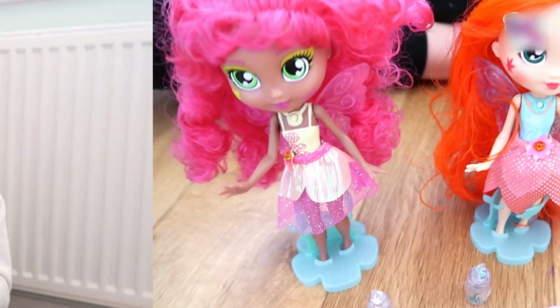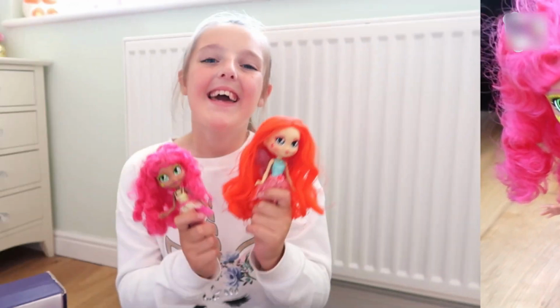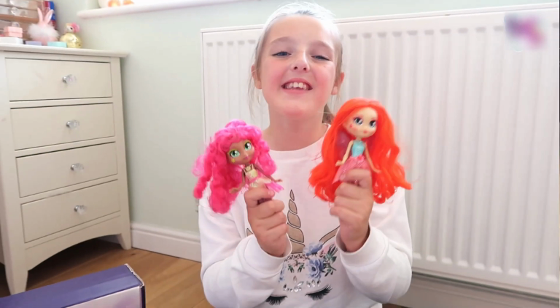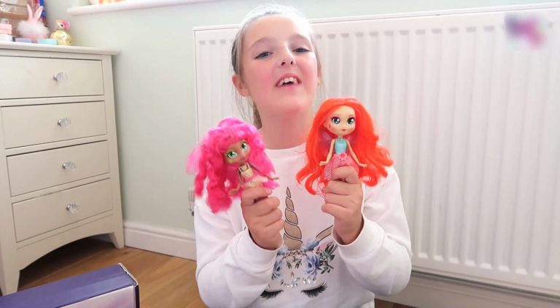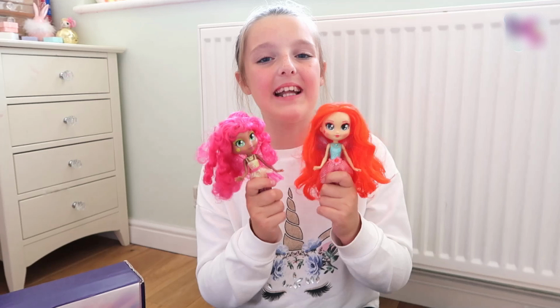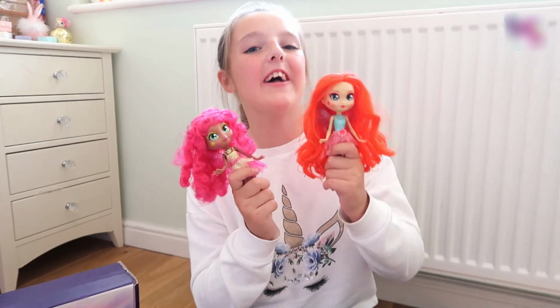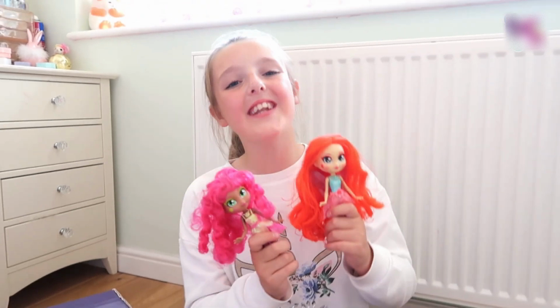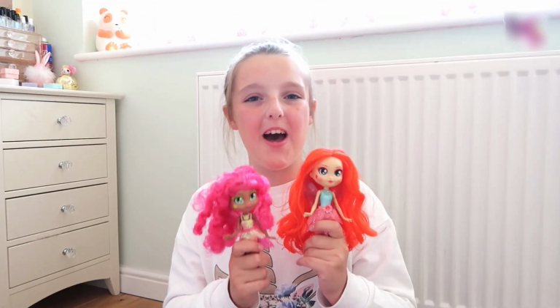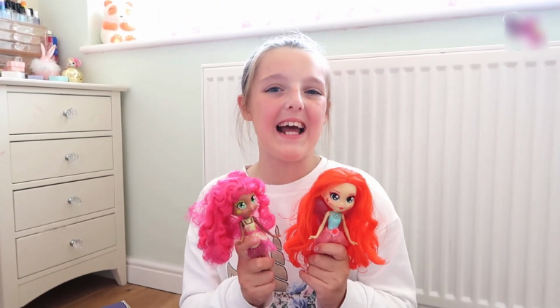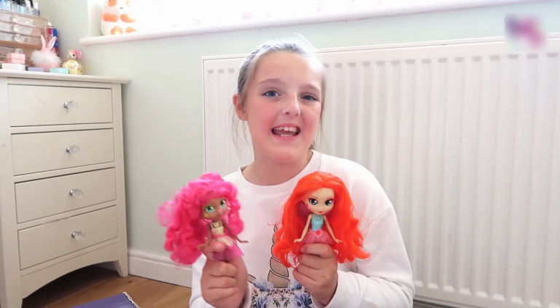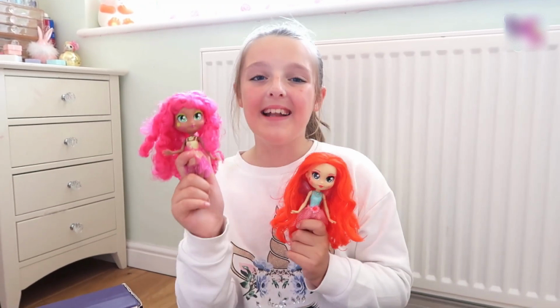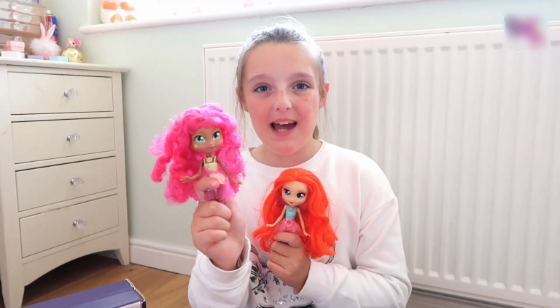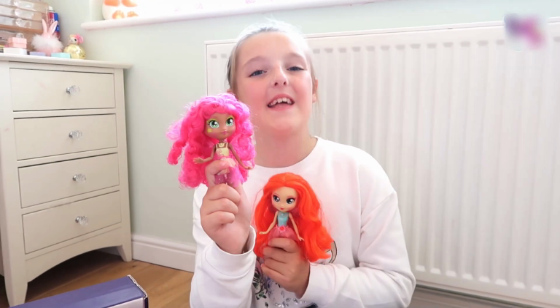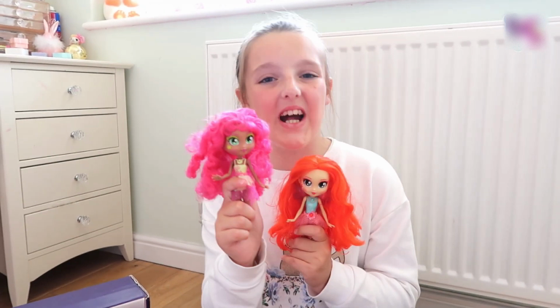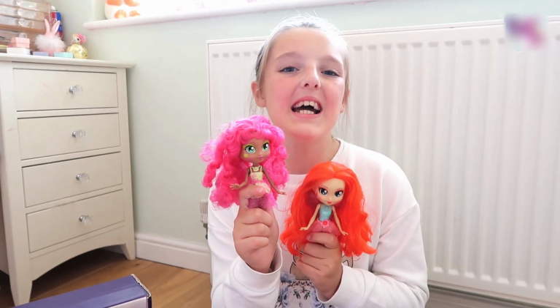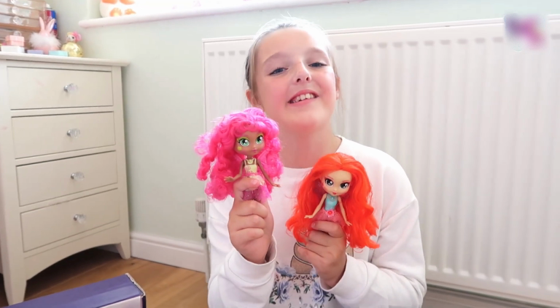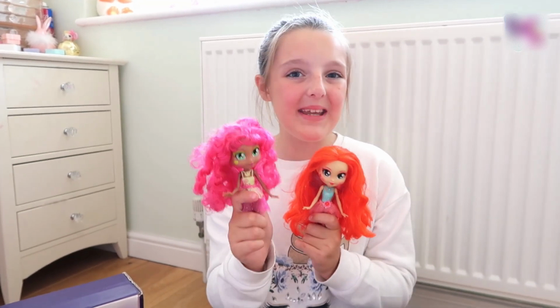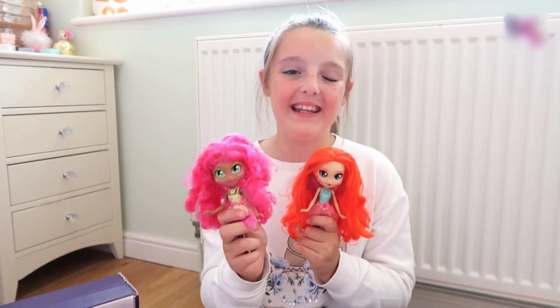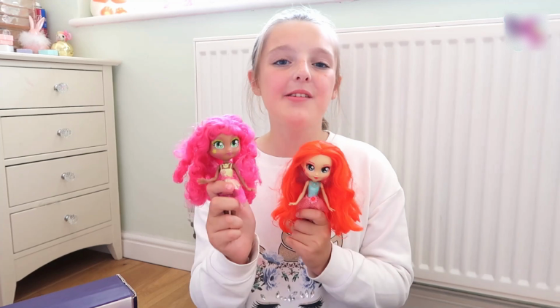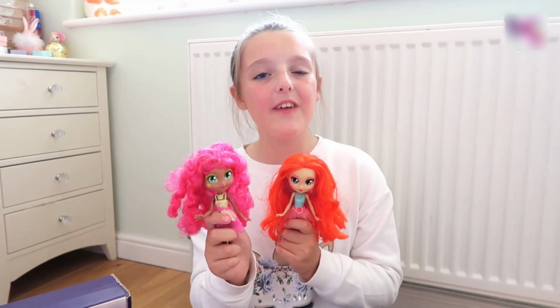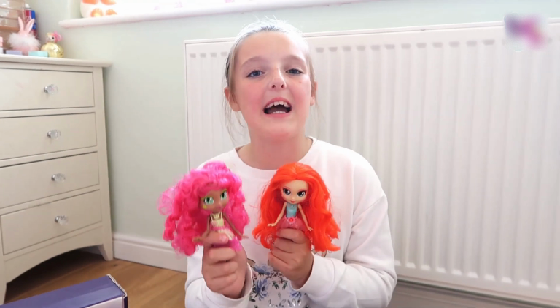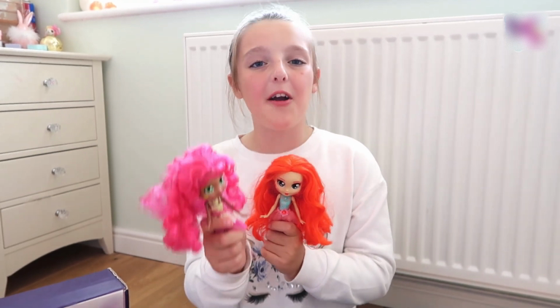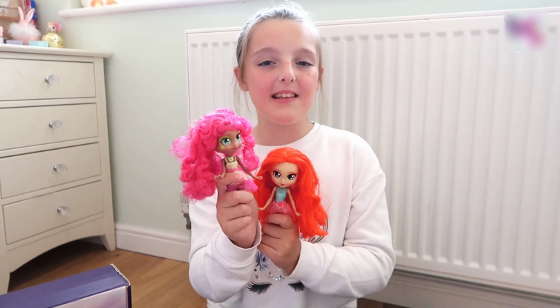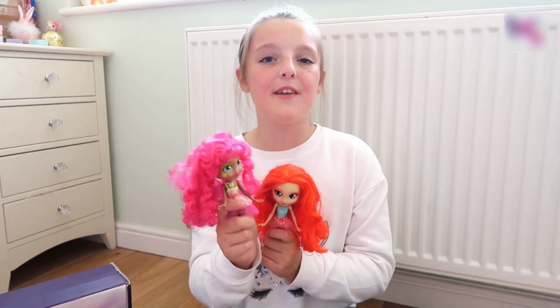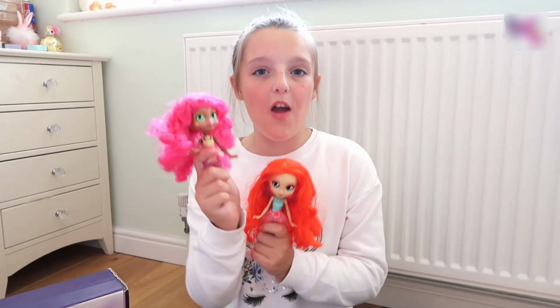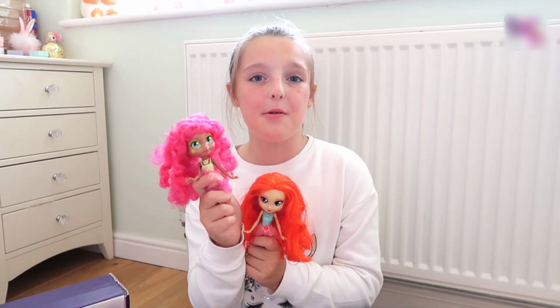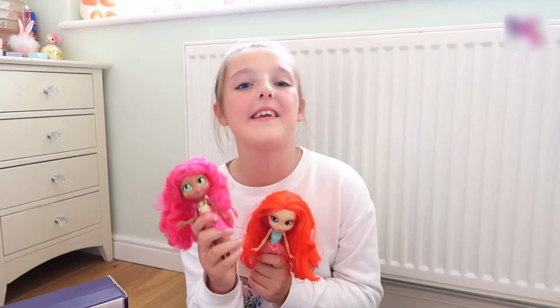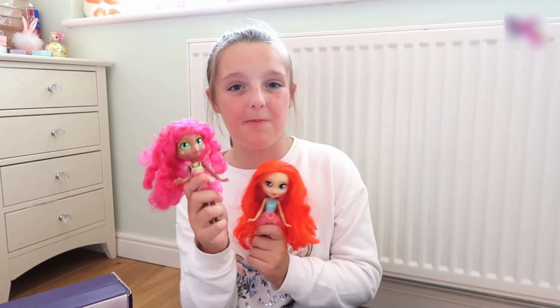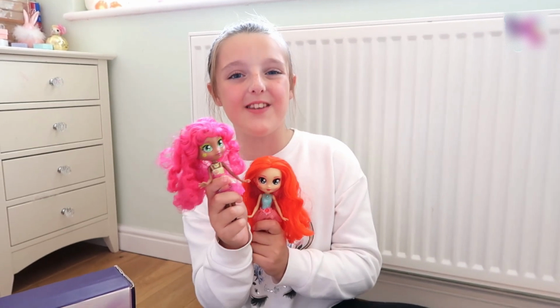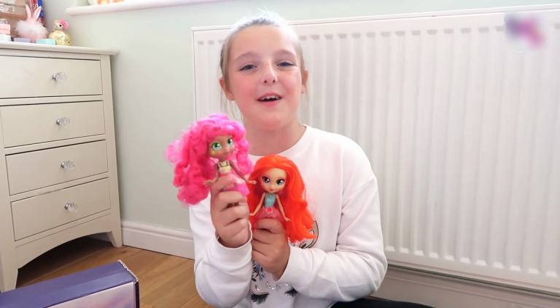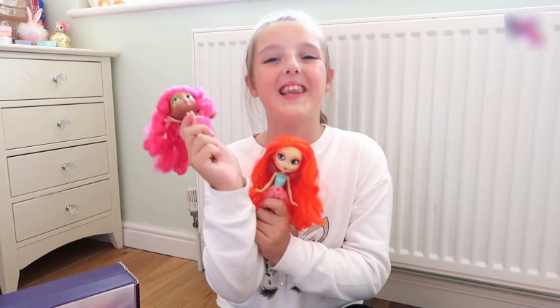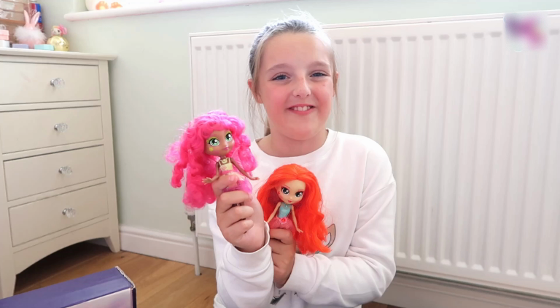Each of these fairies have their own unique personality. Cammy is funny and she's a comedian, and if you're feeling down you only need to spend five minutes with her and she will brighten your day up with laughter.